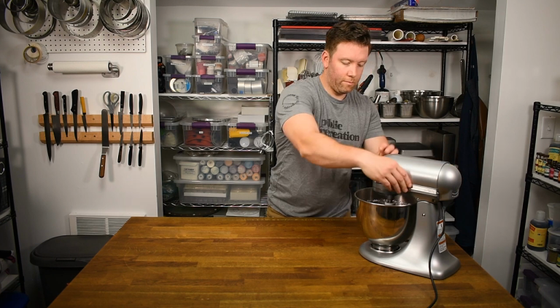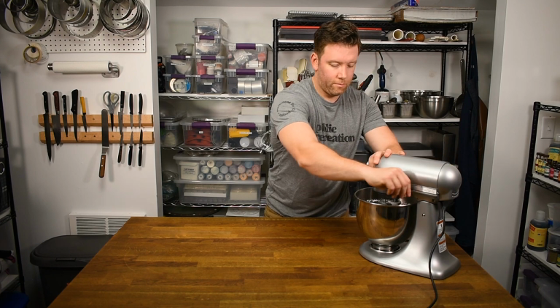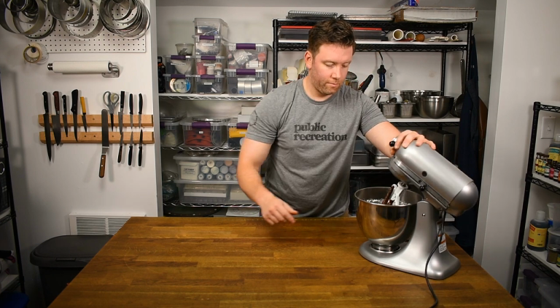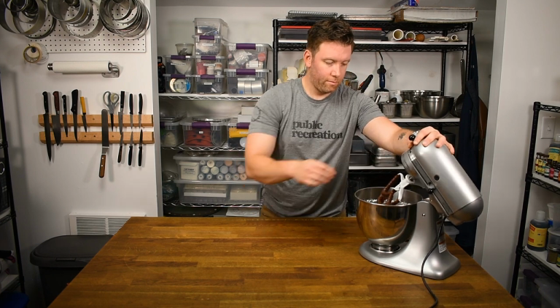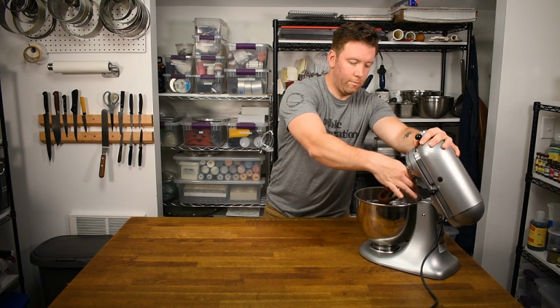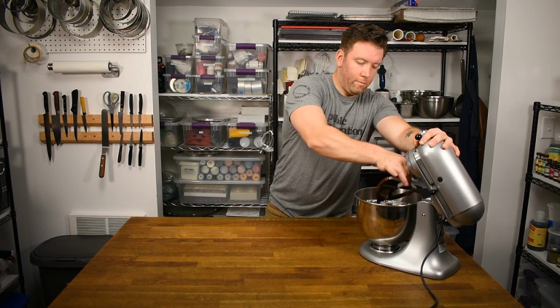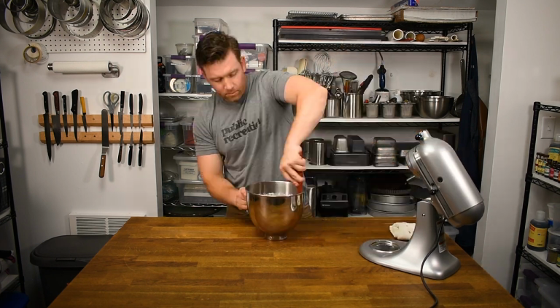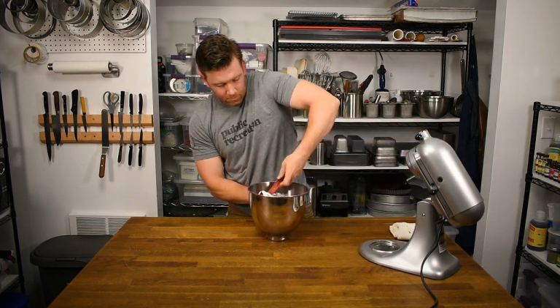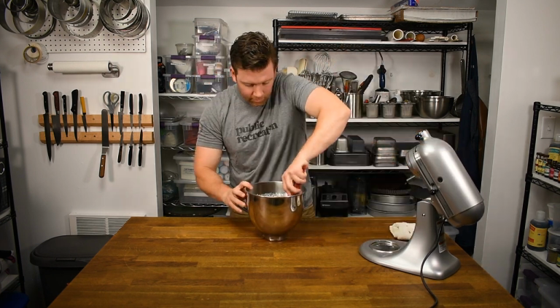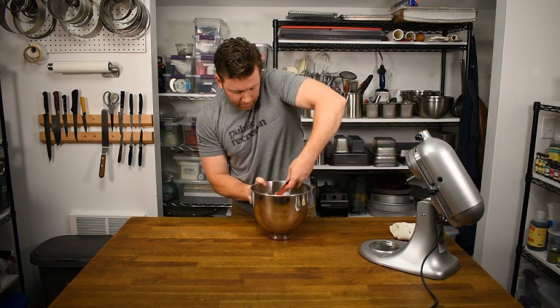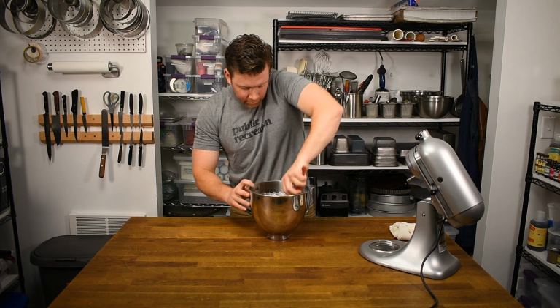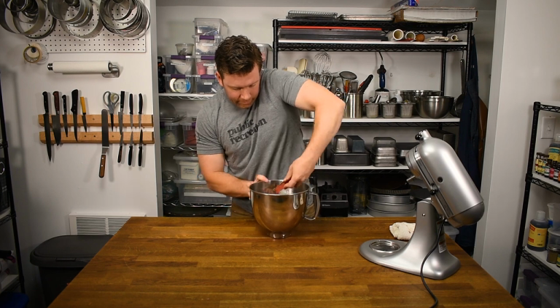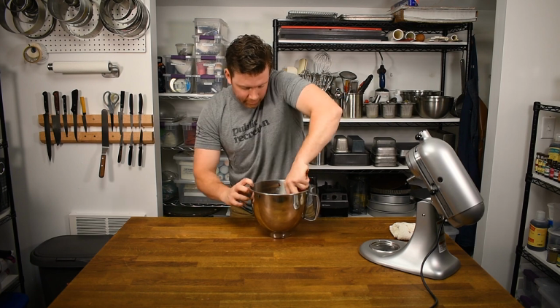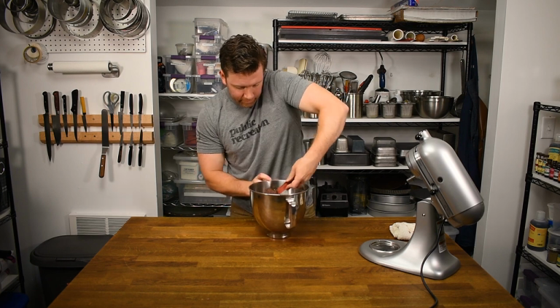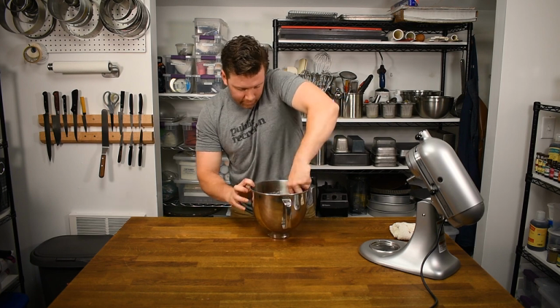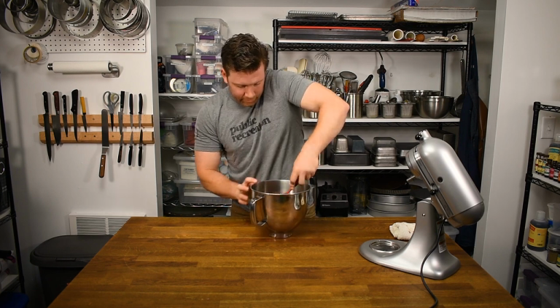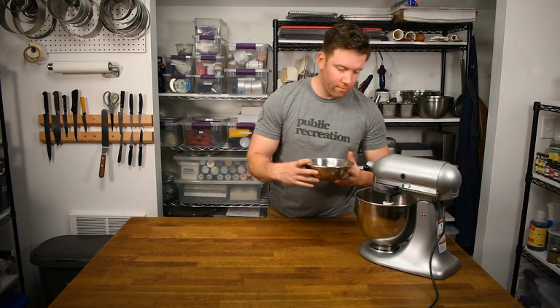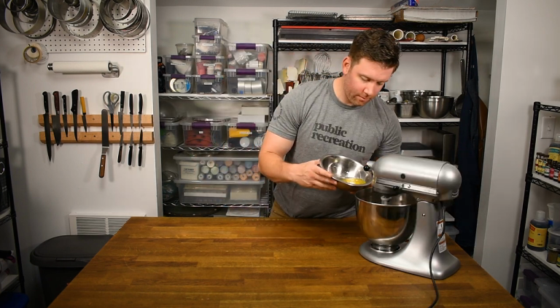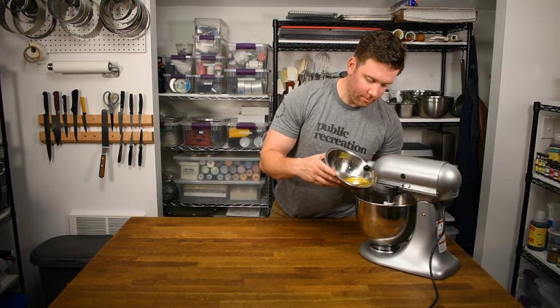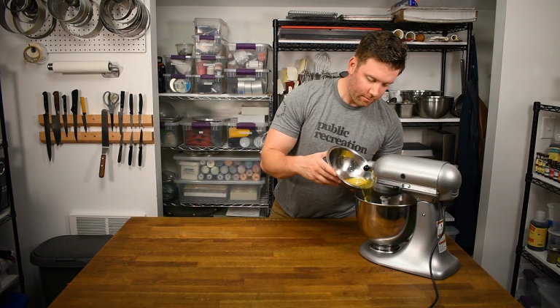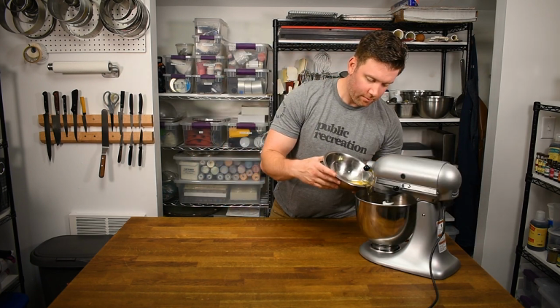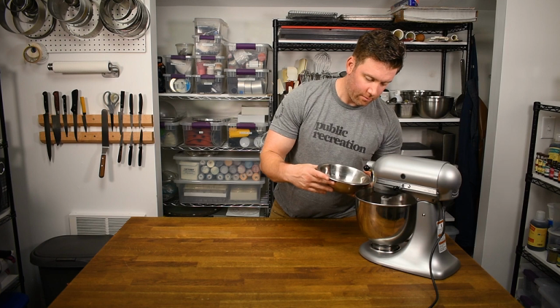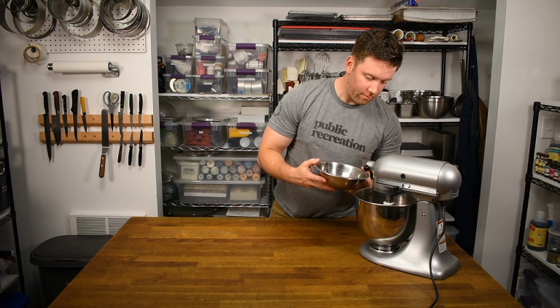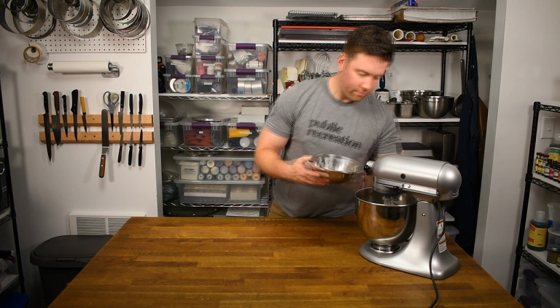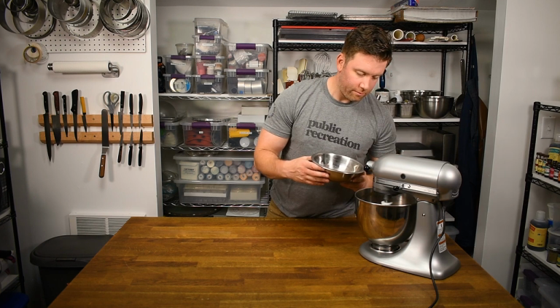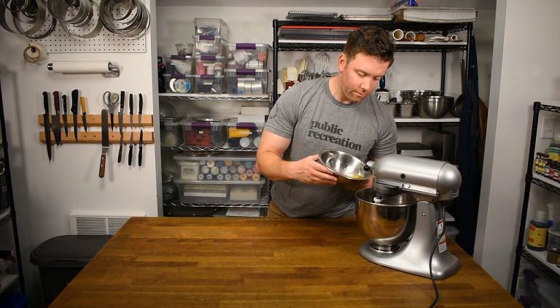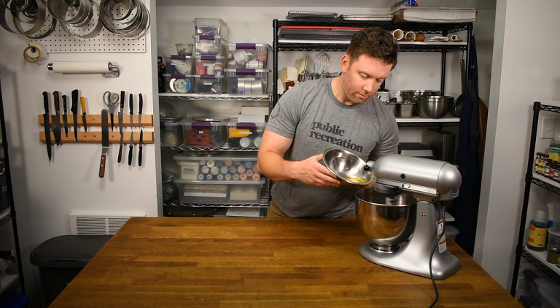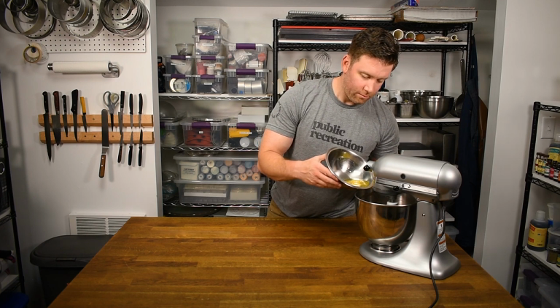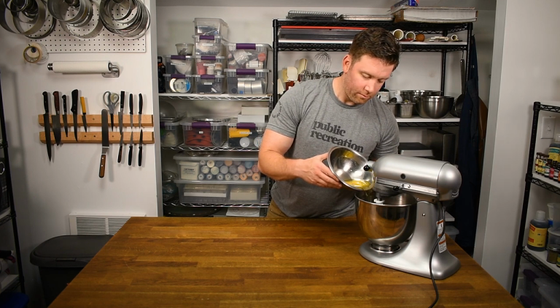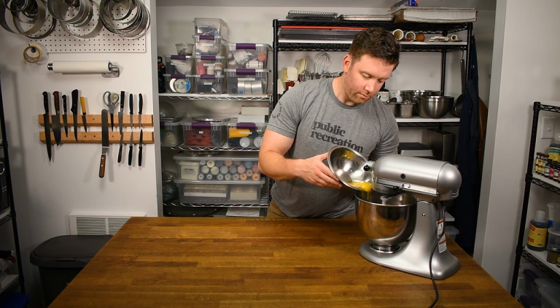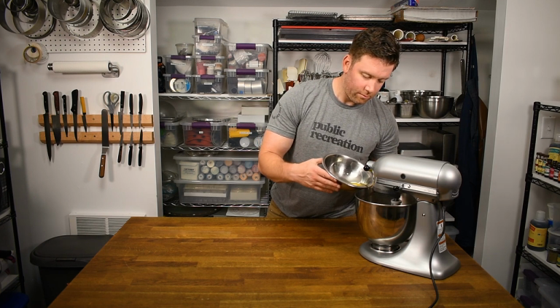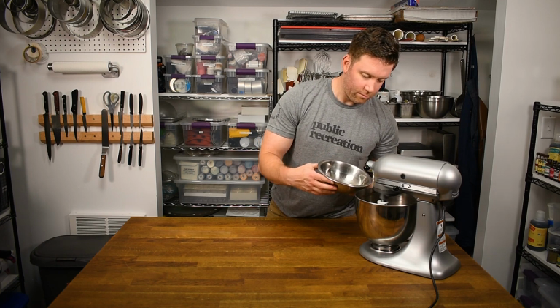Give the bowl a thorough scrape and another 30 seconds to 1 minute of mixing before the next step. Add the eggs in a few additions, mixing well between each addition. Full emulsification is really important in this step to get the best result.